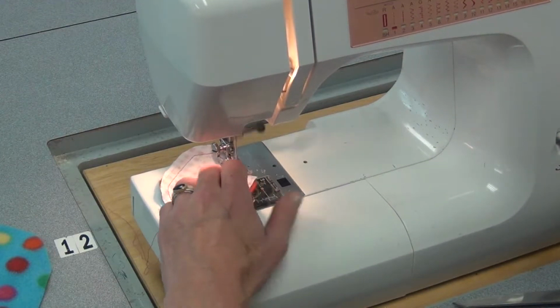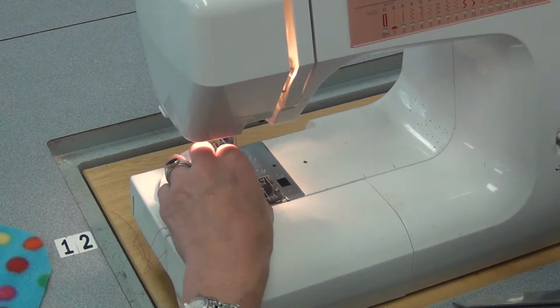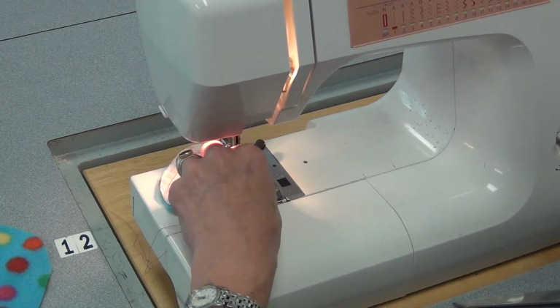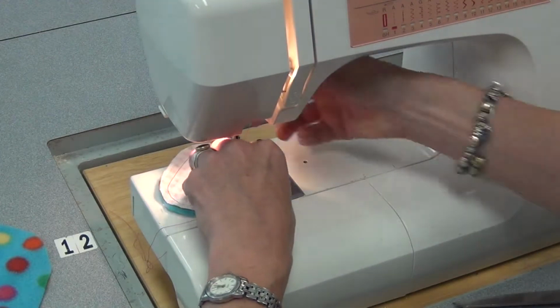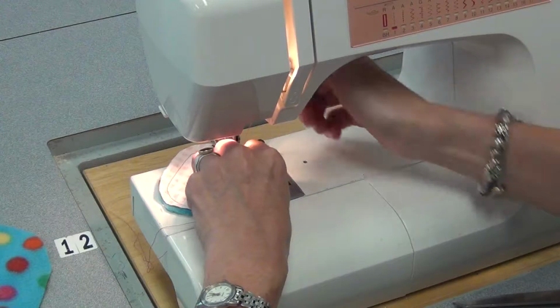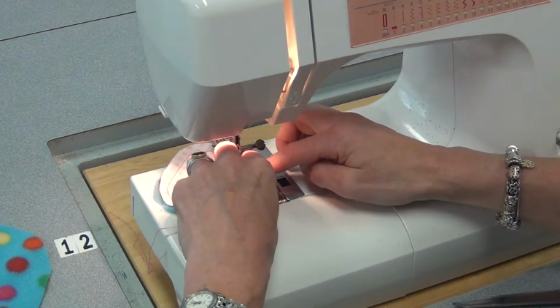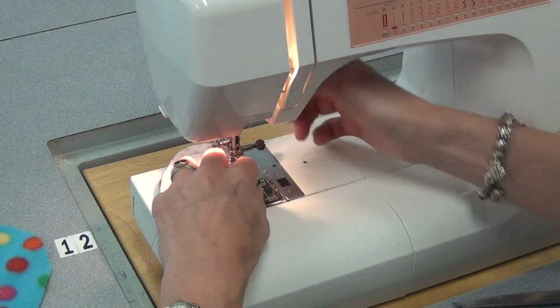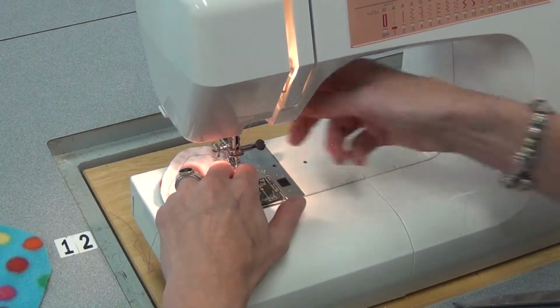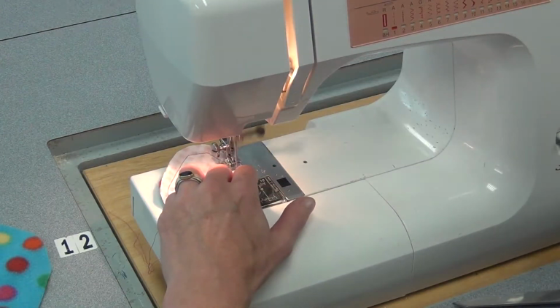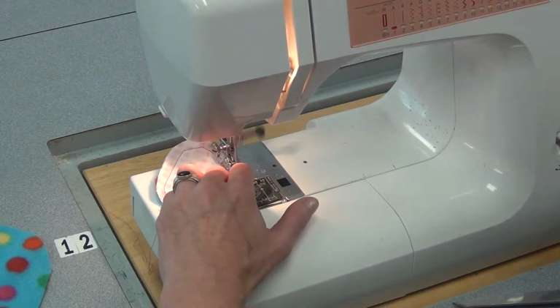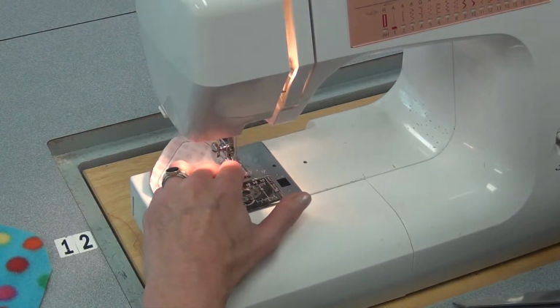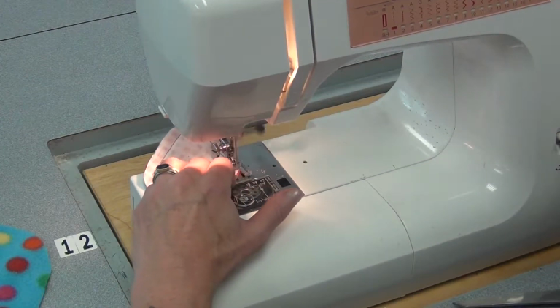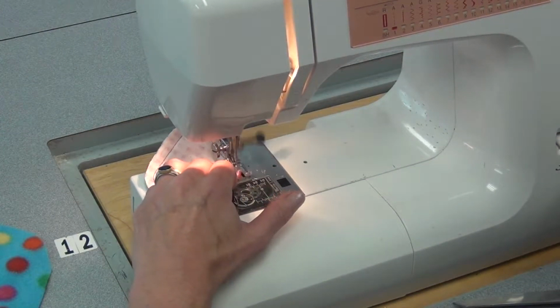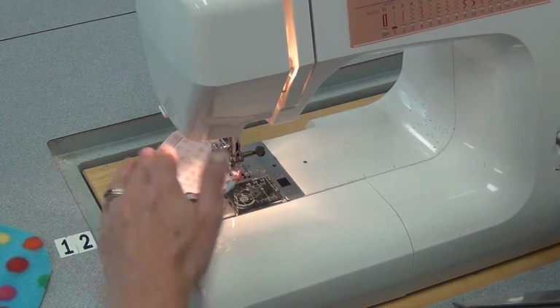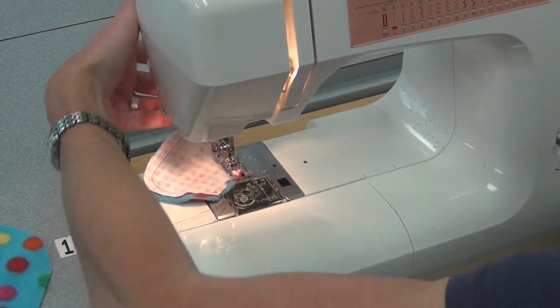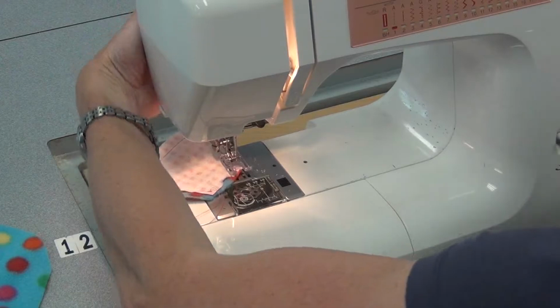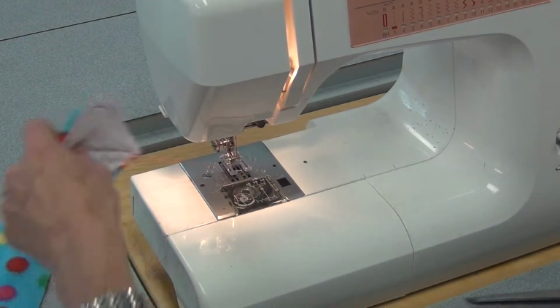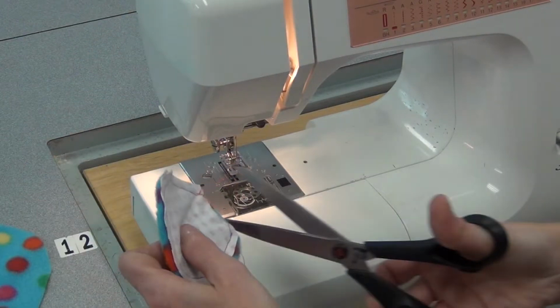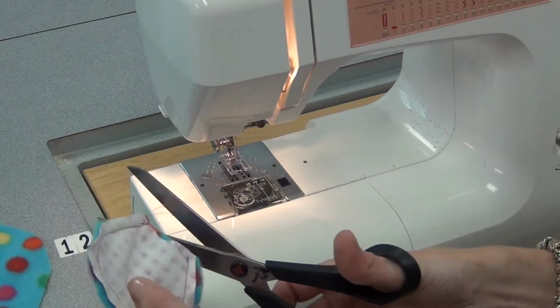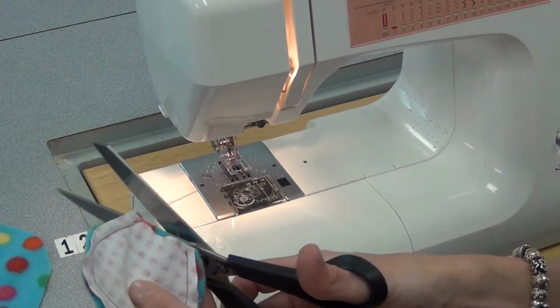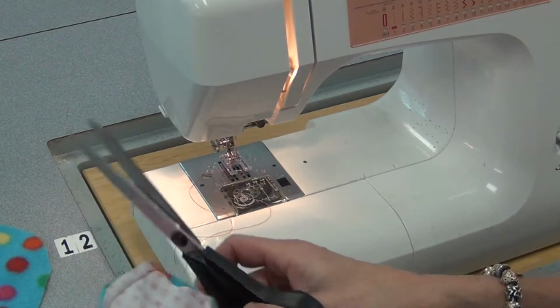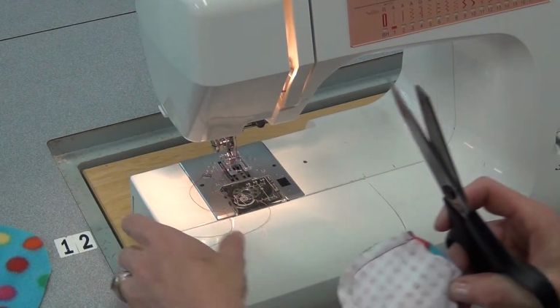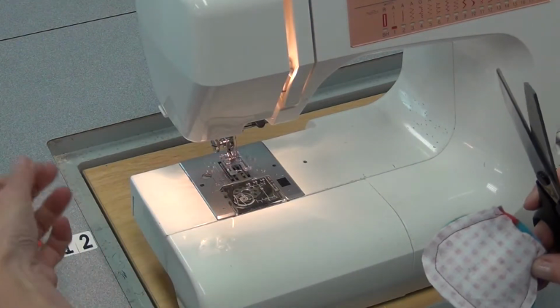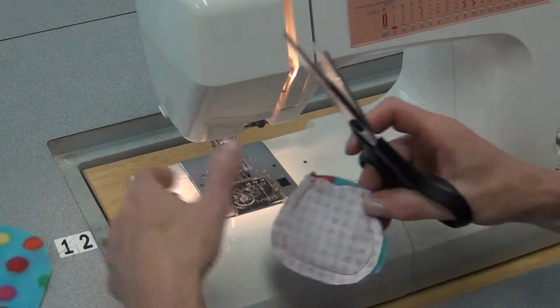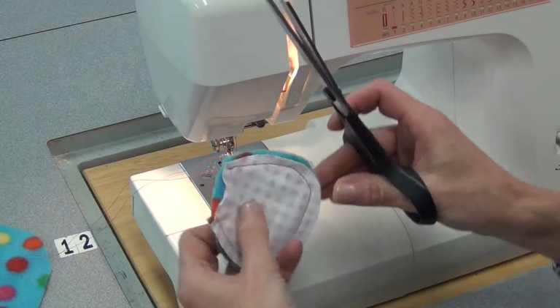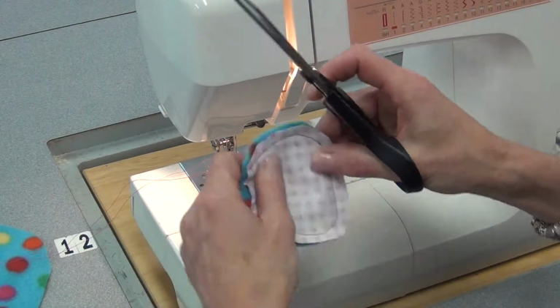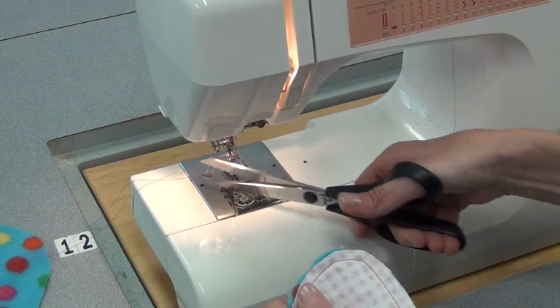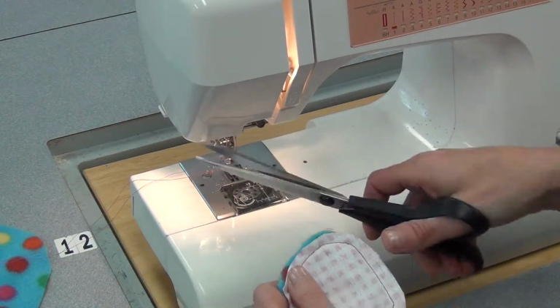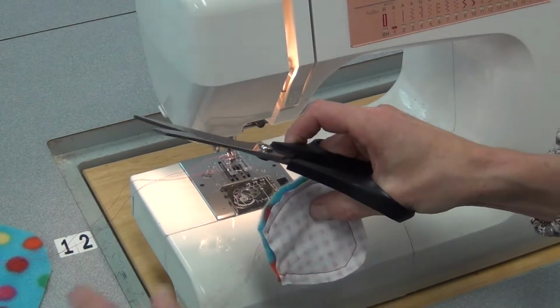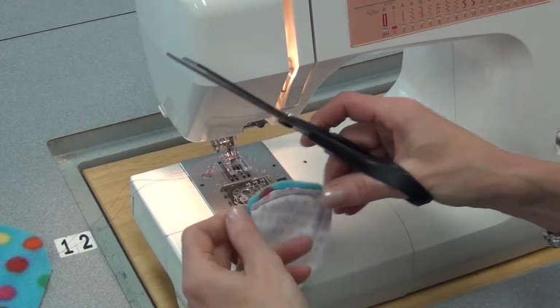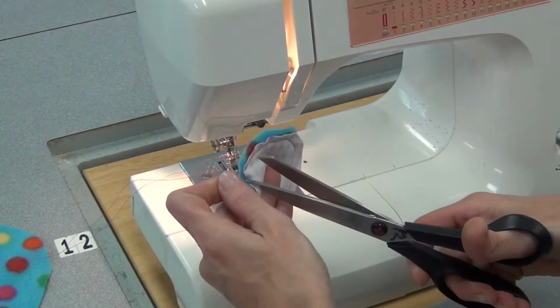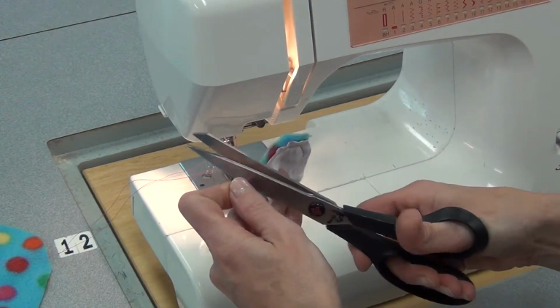I didn't bother pinning because they were both fairly small. Come to the end, reverse, then cut my threads. Remembering to always pull those threads long — never cut them short or your machine will unthread.